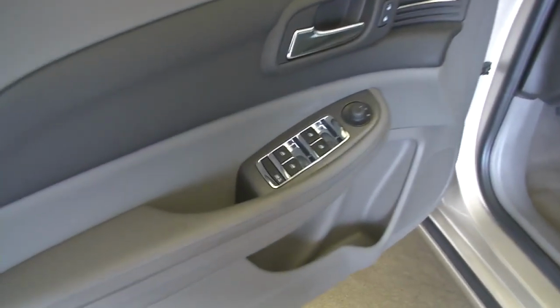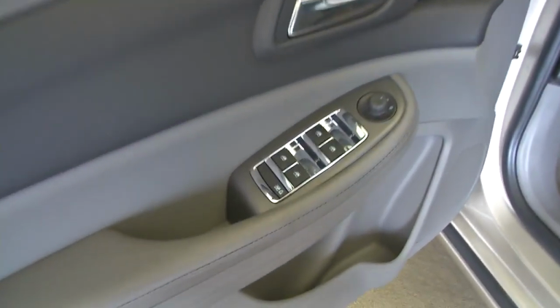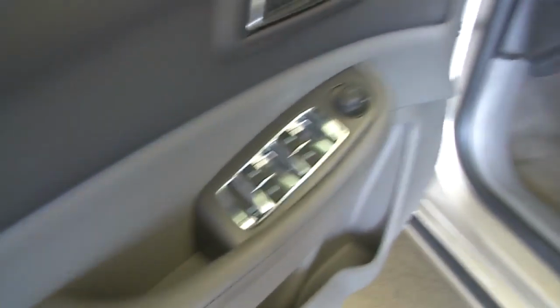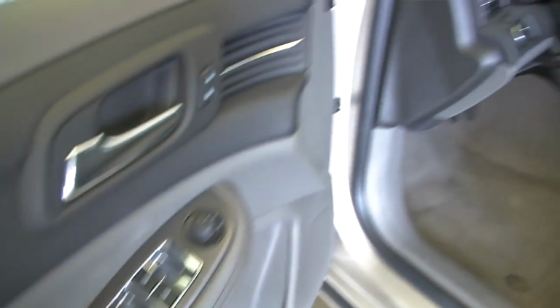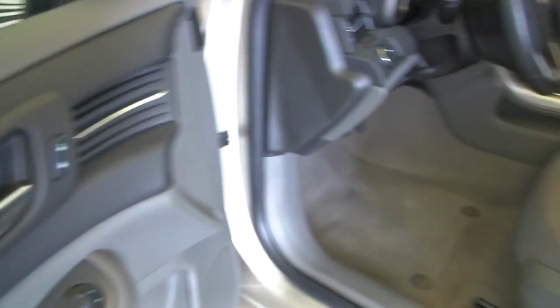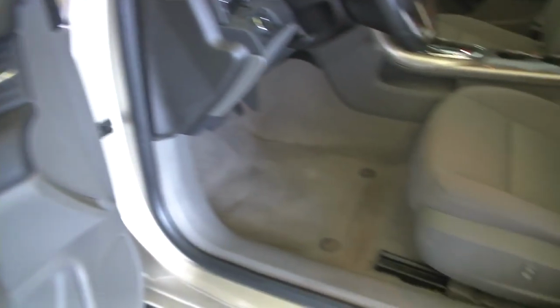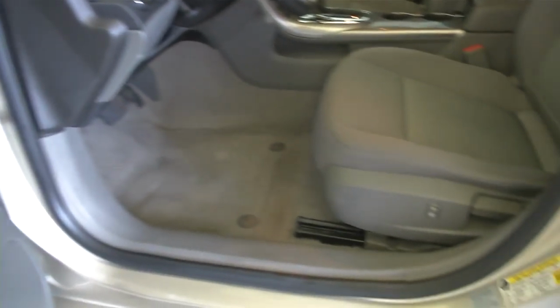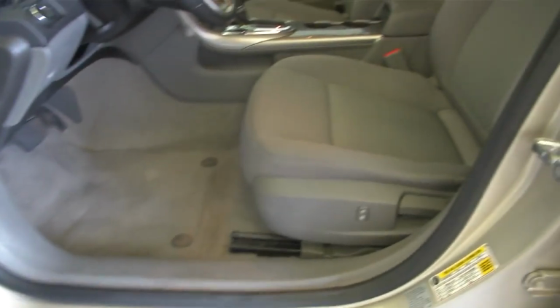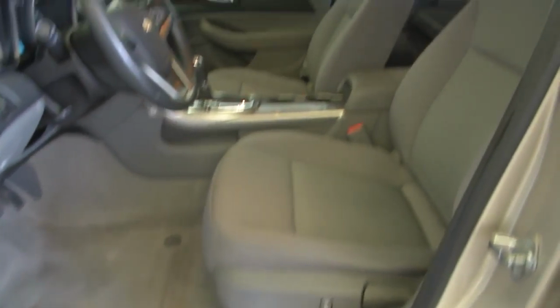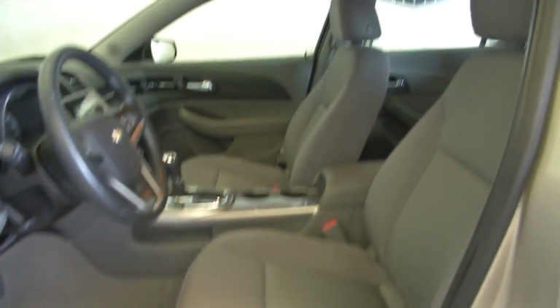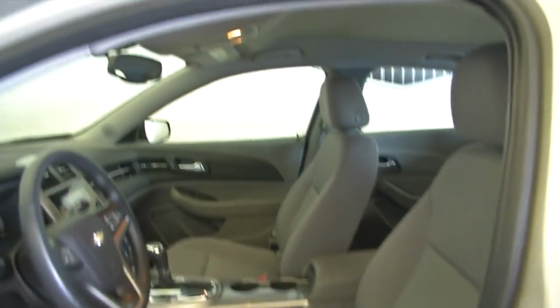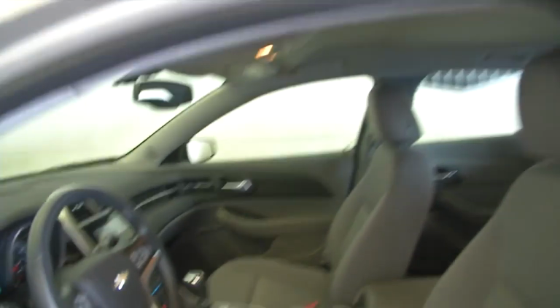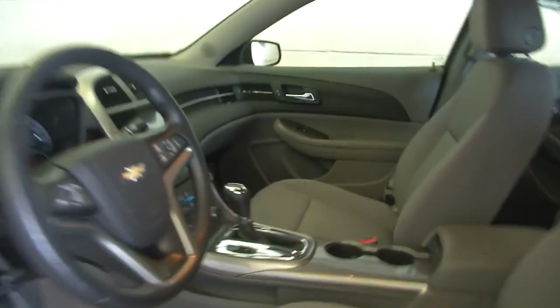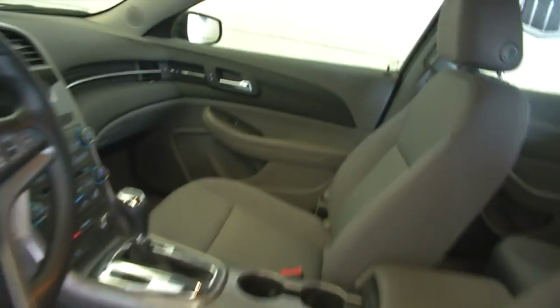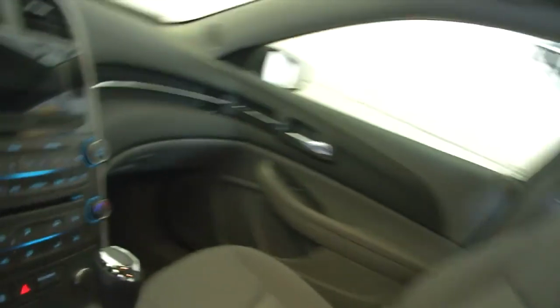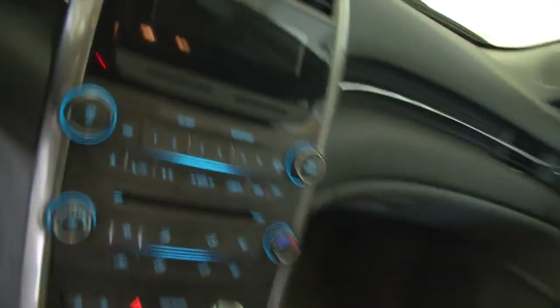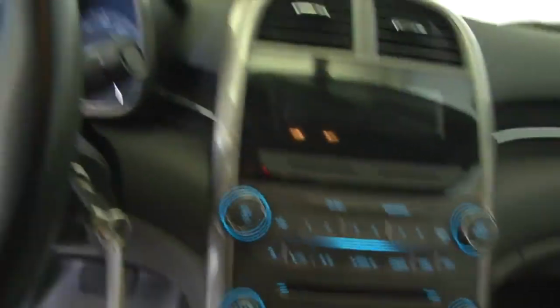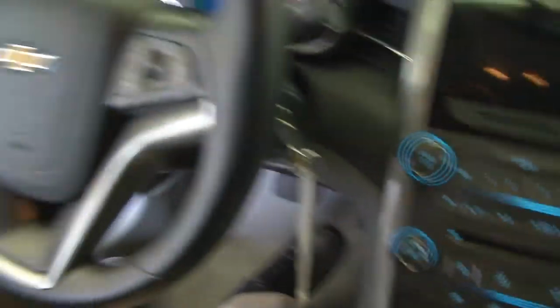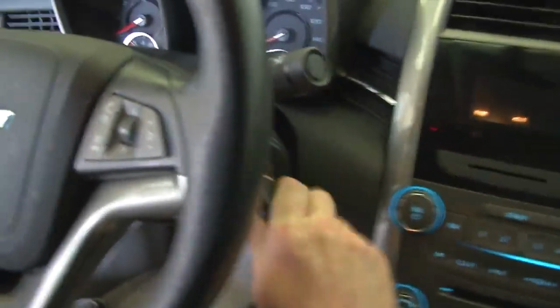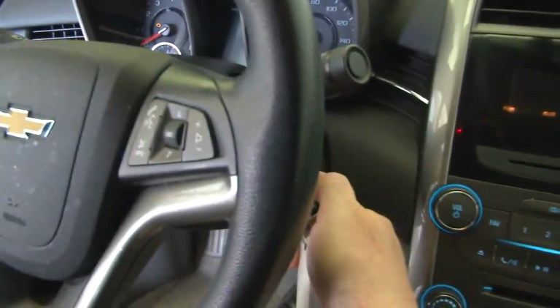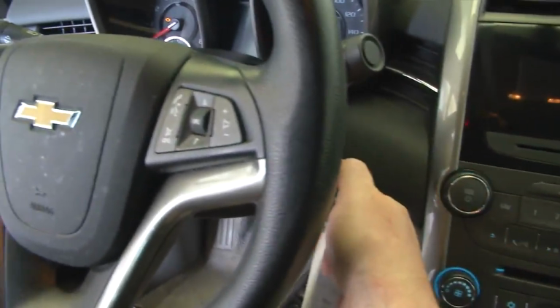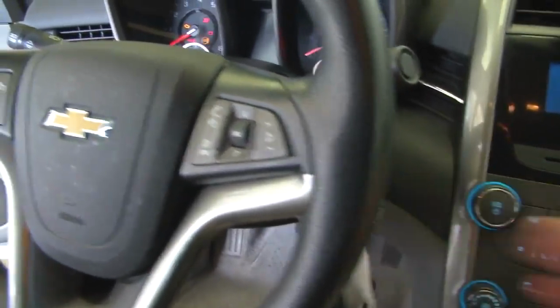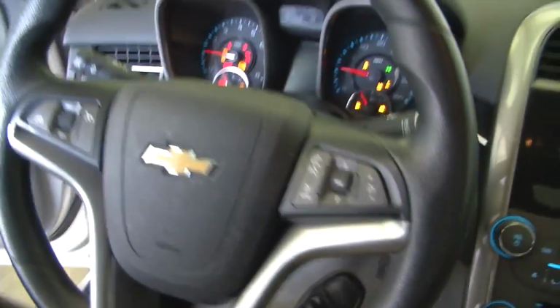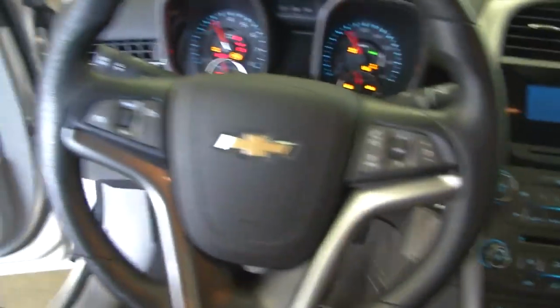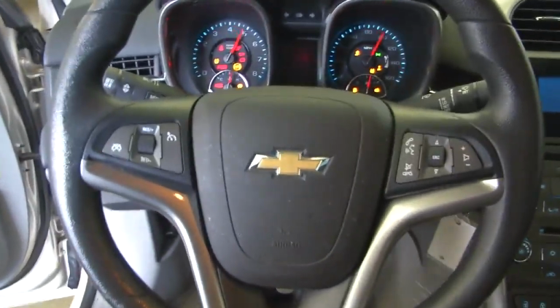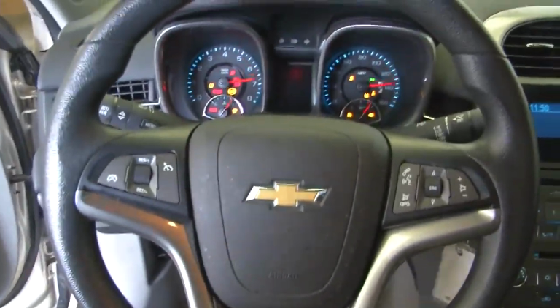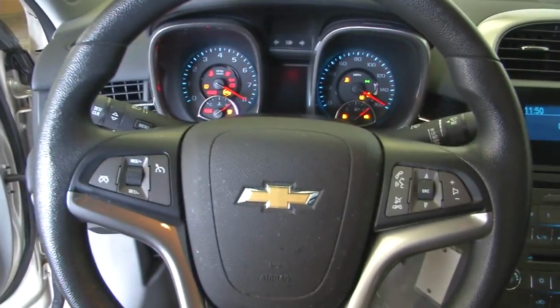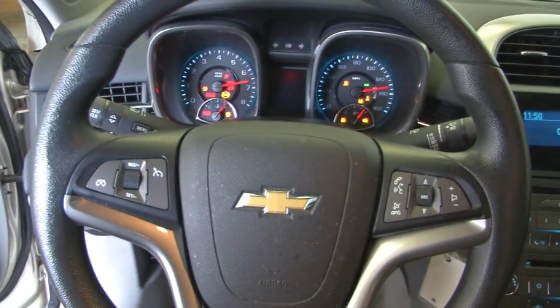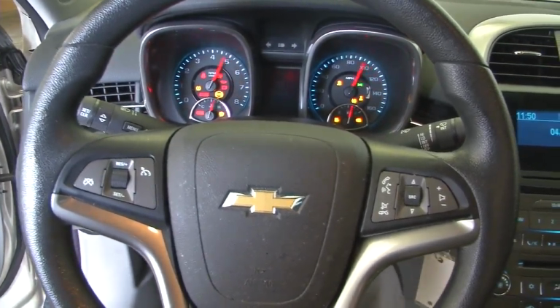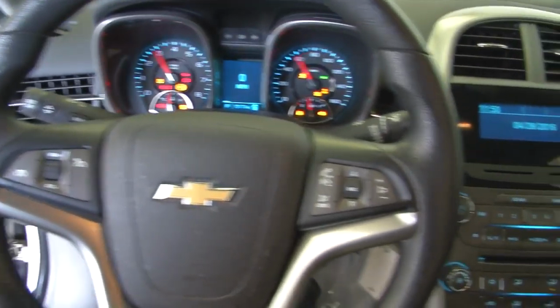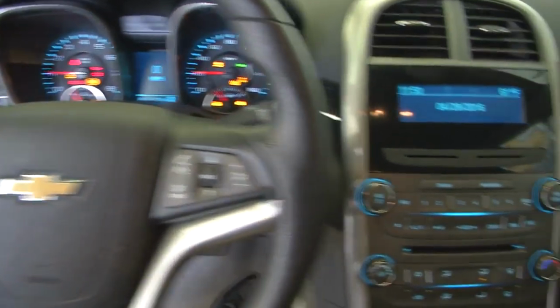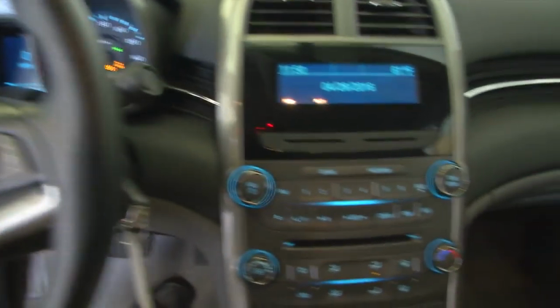Power windows, power locks, power mirrors. Manual seat adjustments. Cruise control and audio controls mounted on the steering wheel.